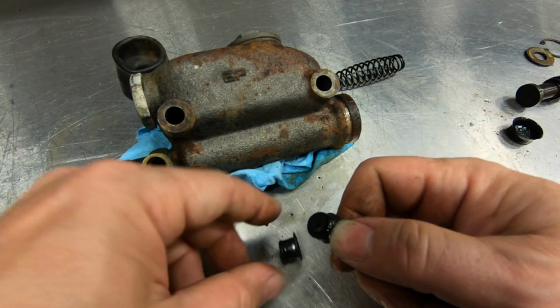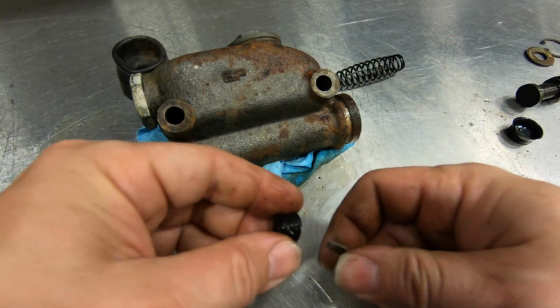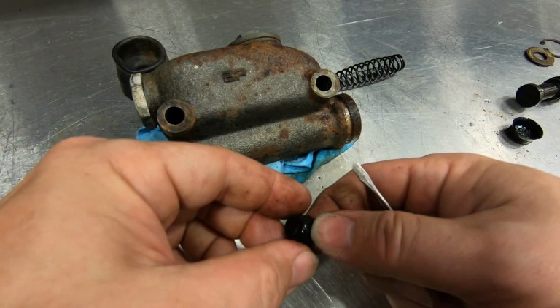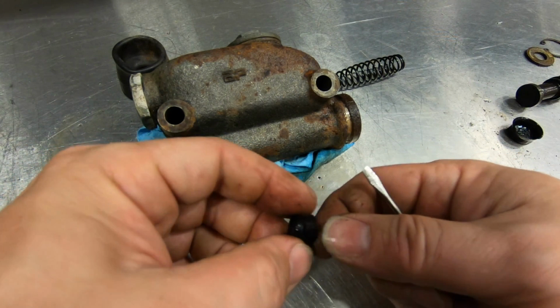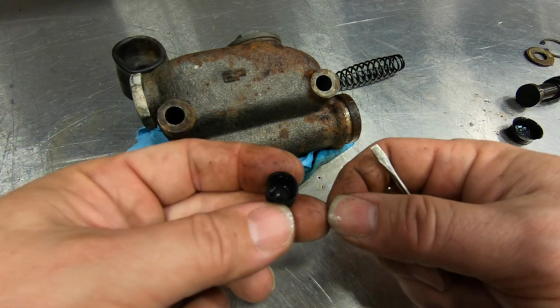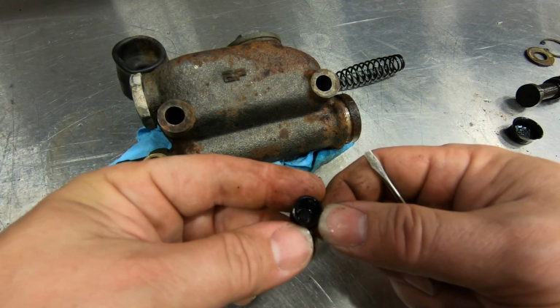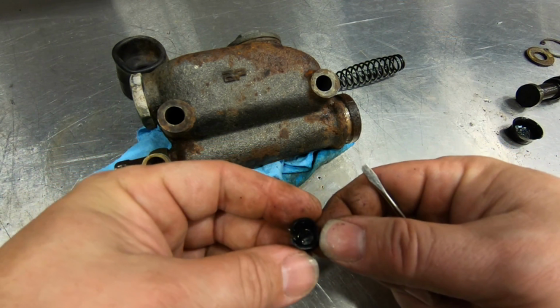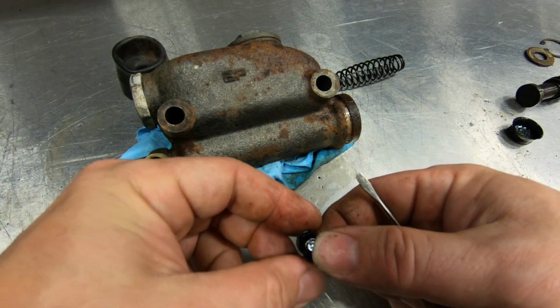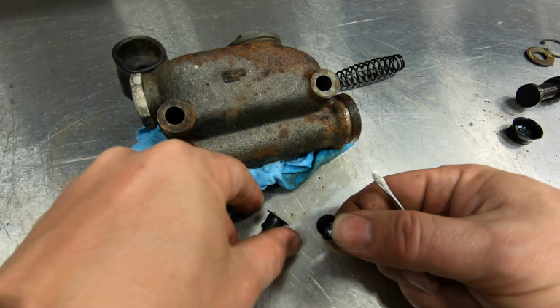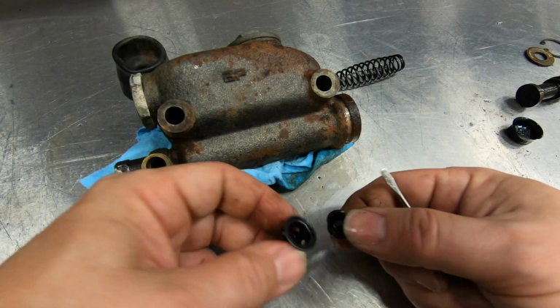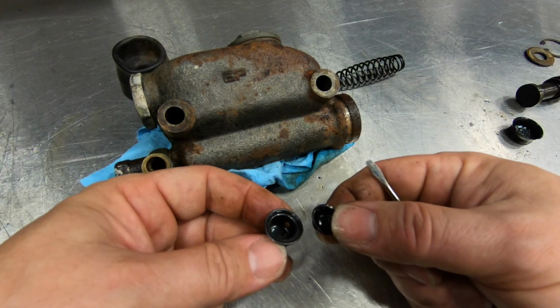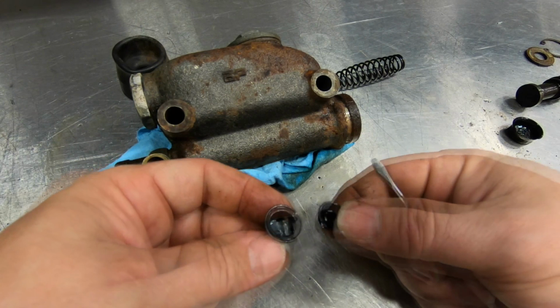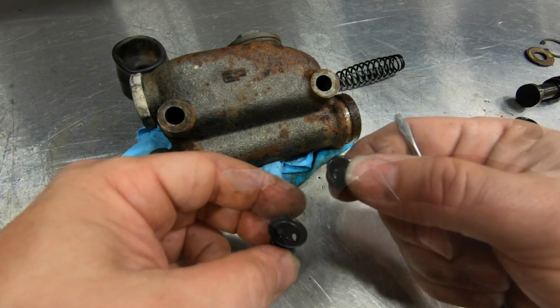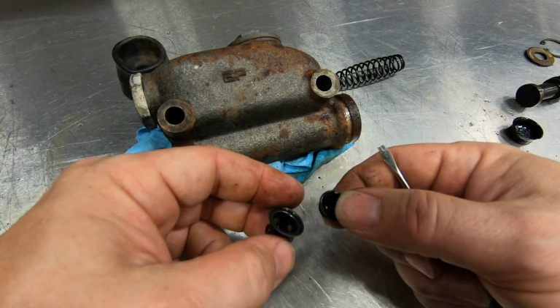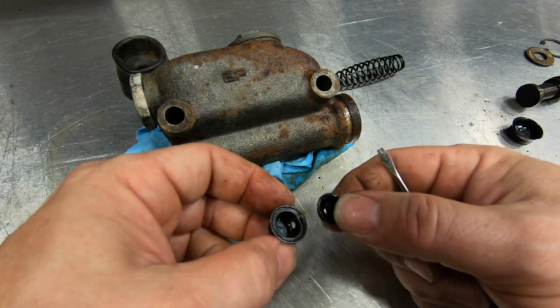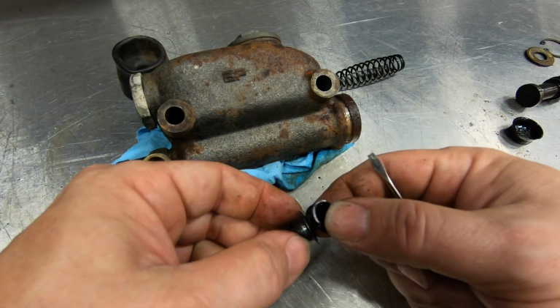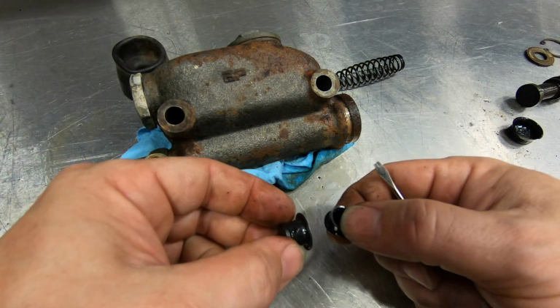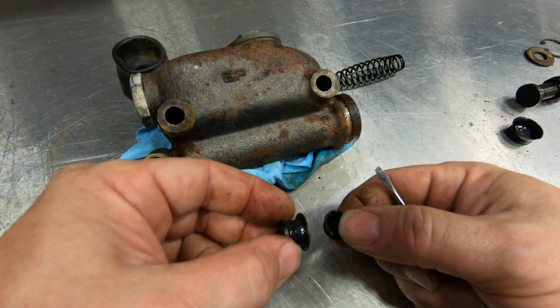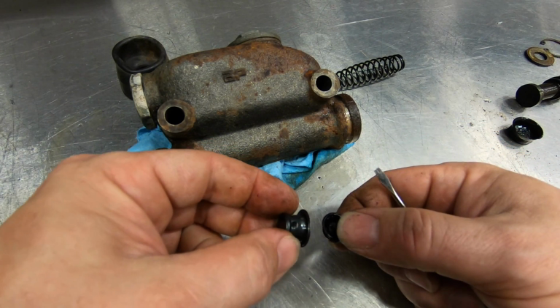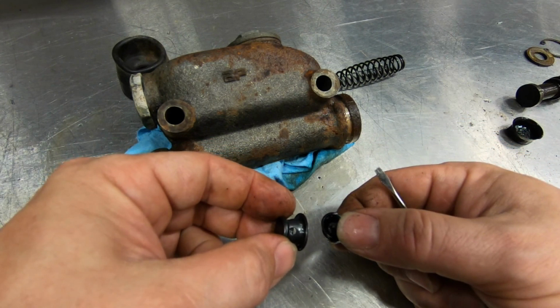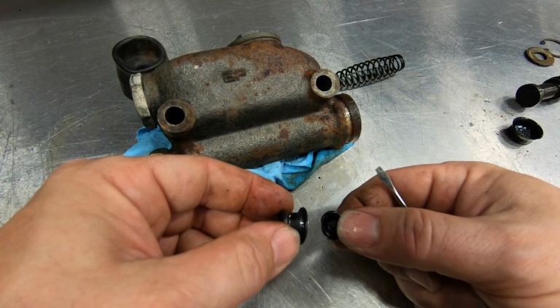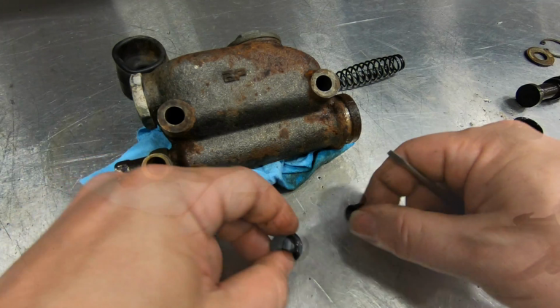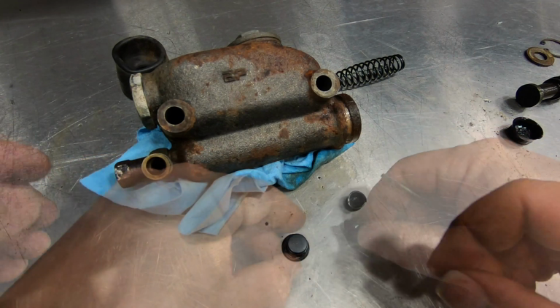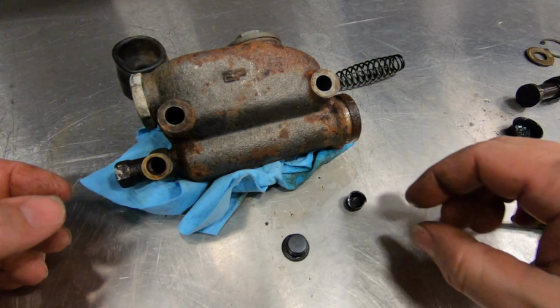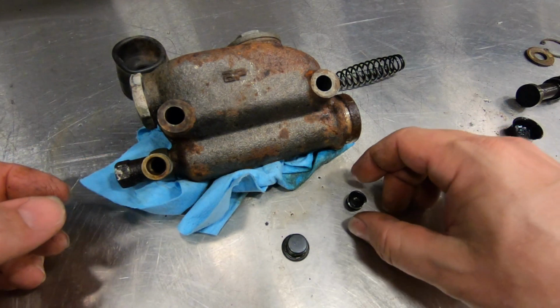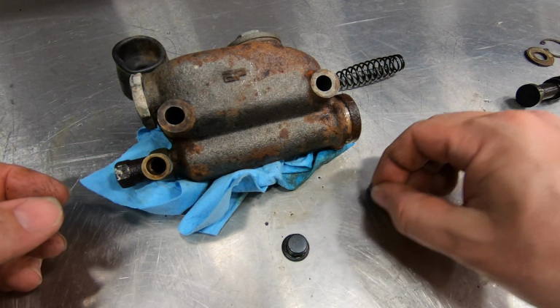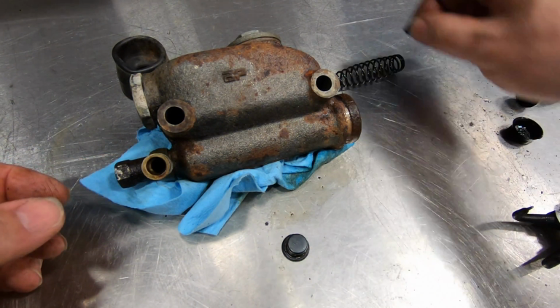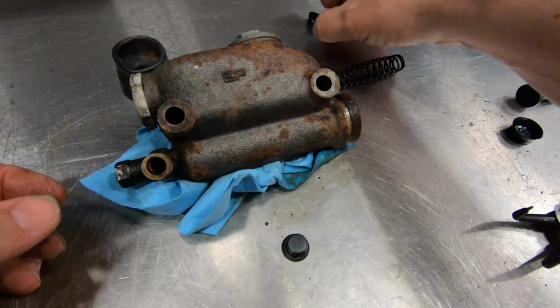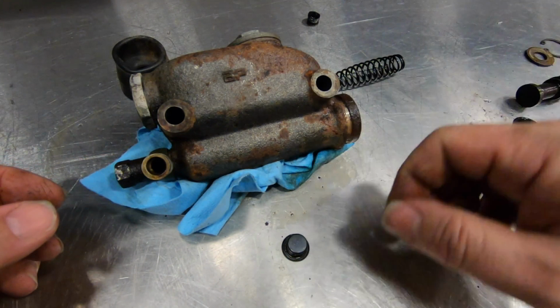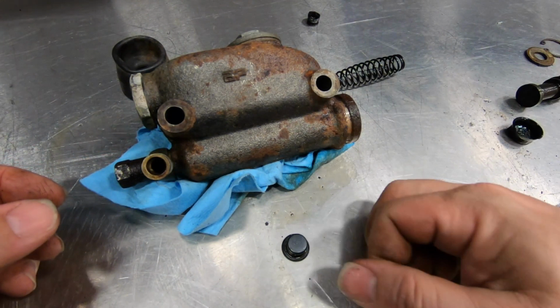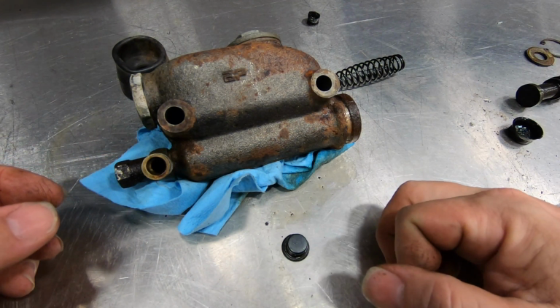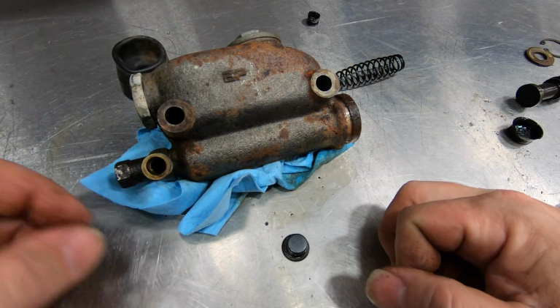There it is — the little seal out of the check valve. With this removed, that will let the disc brakes release when you let off the pedal. Now I can just reassemble it without that seal and put it back in the car.